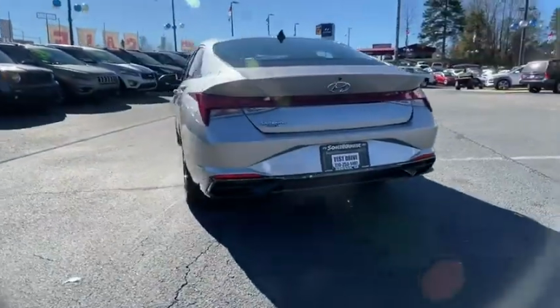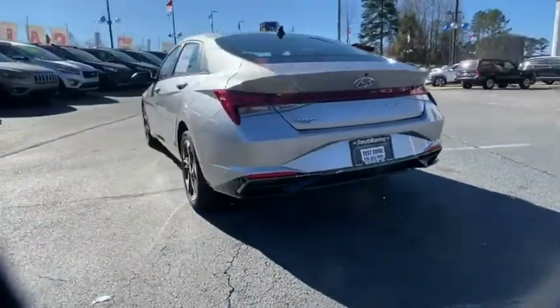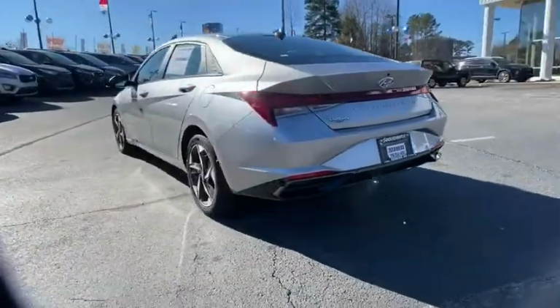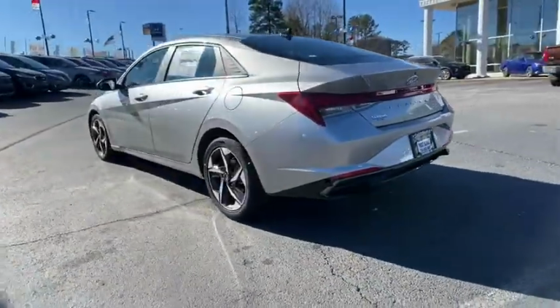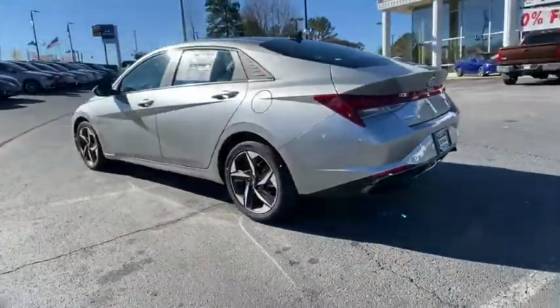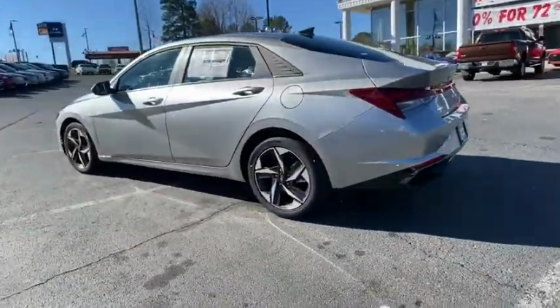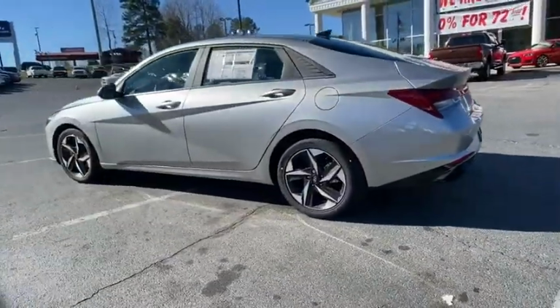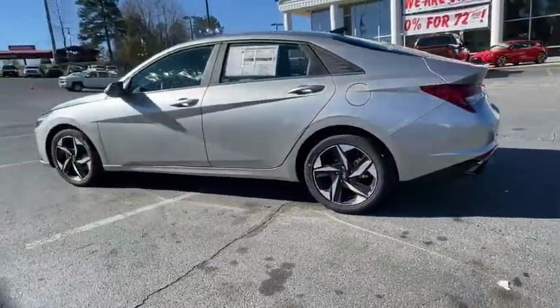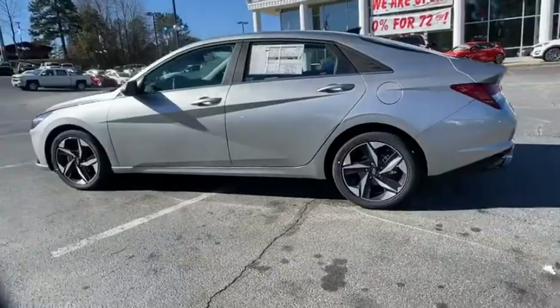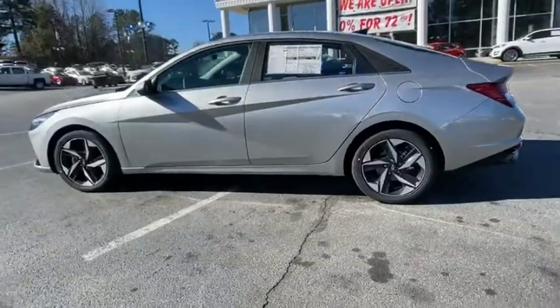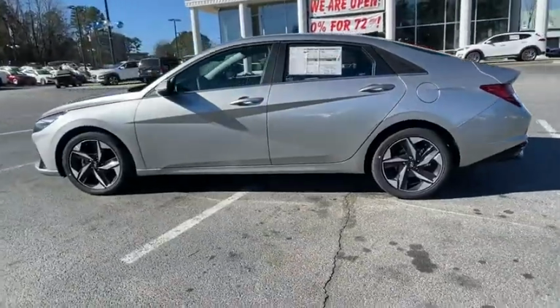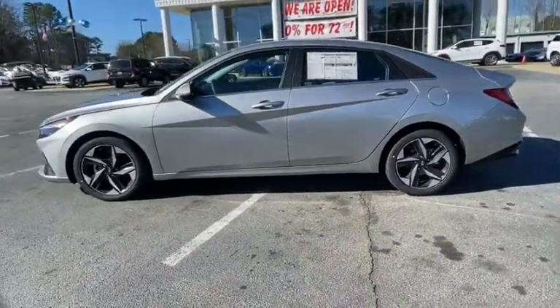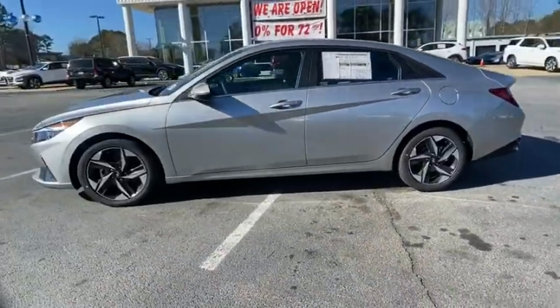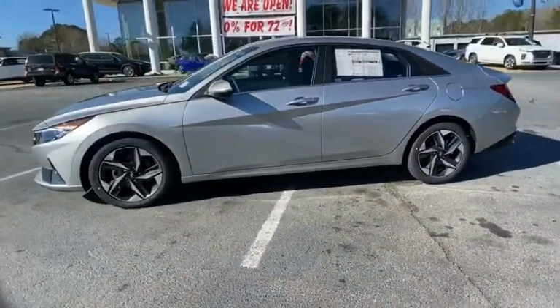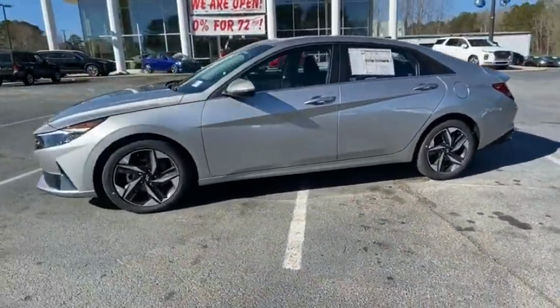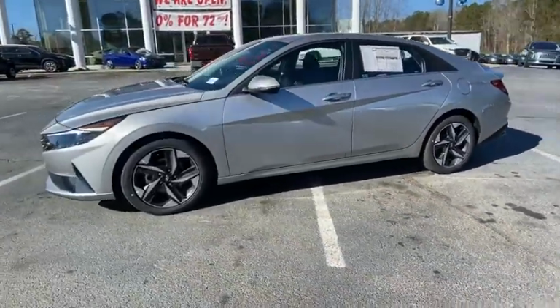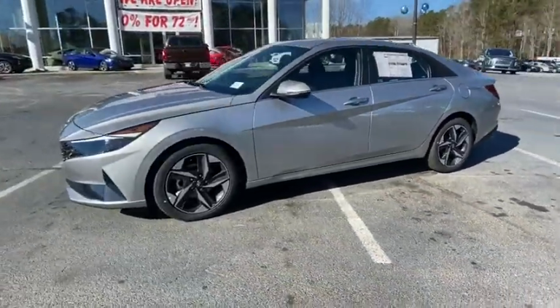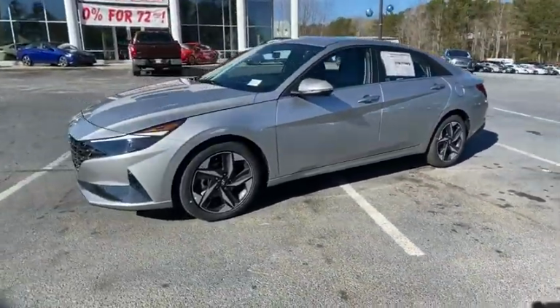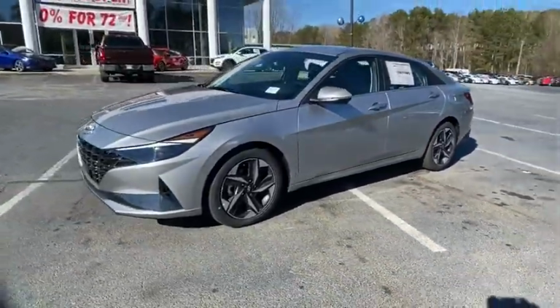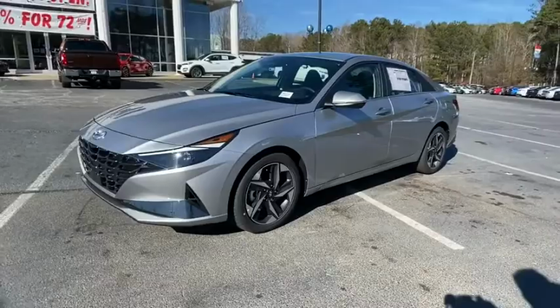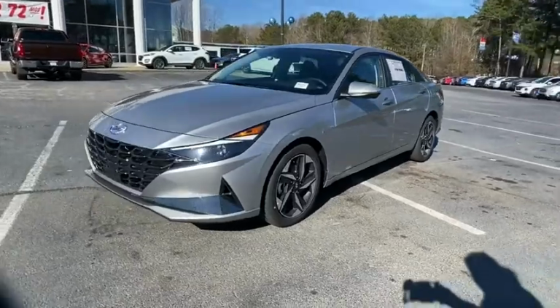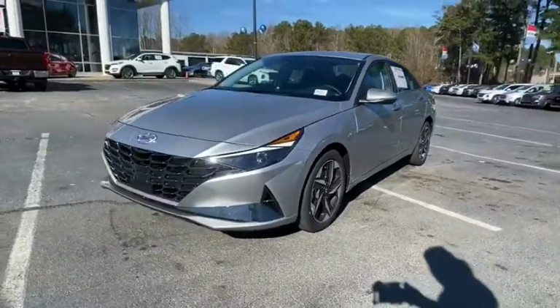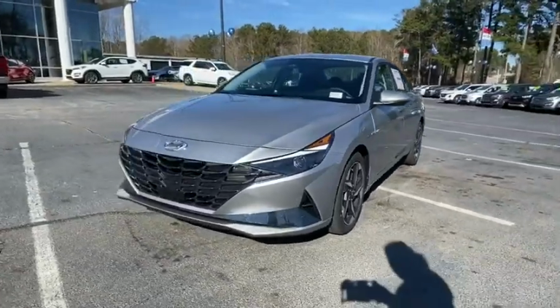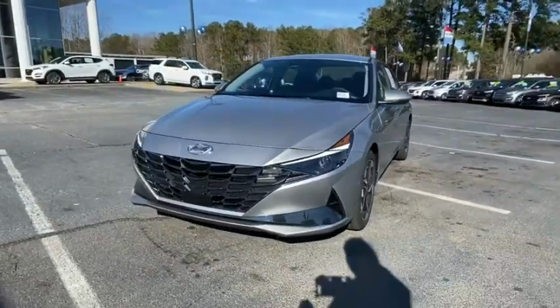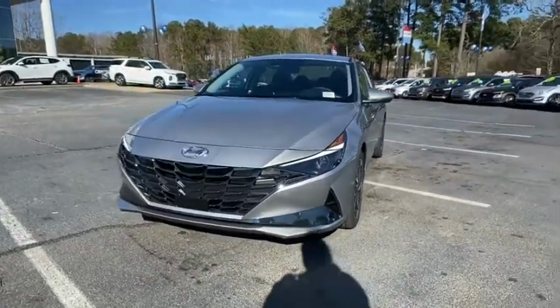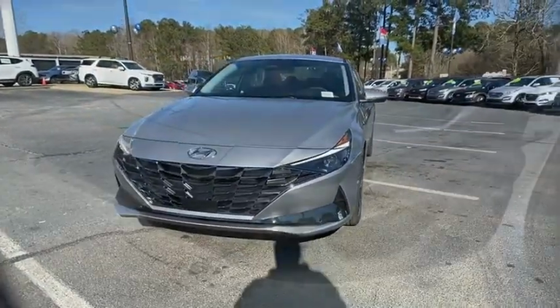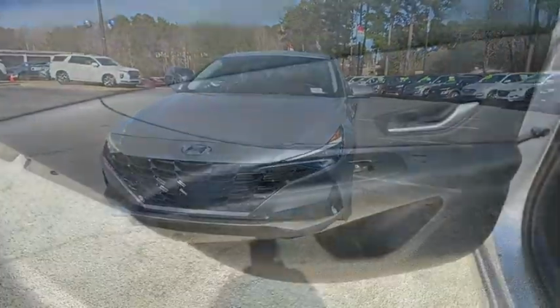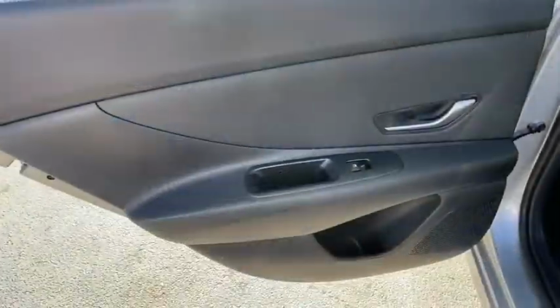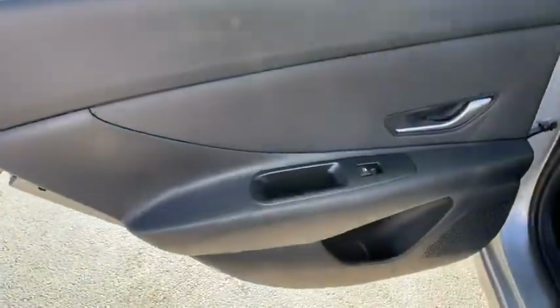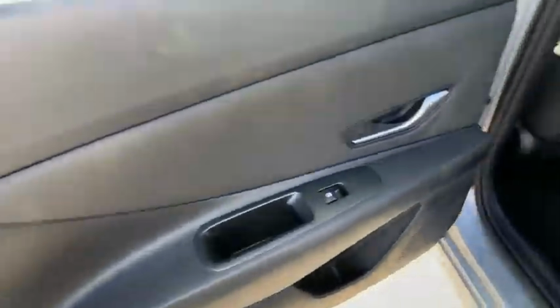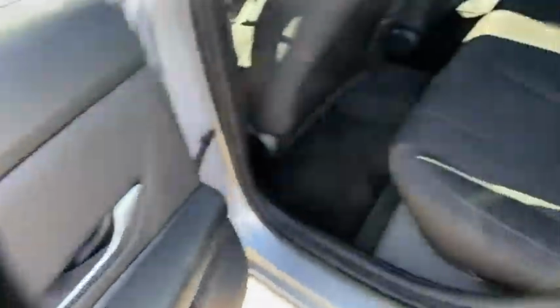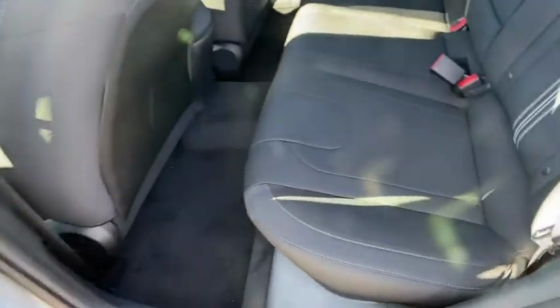Traction control, power sunroof, Bose sound system, leather wrapped steering wheel, dual airbags, alloy wheels, power steering, four-wheel disc brakes, 60-40 split rear bench seat, rear window defroster, security system, power windows.